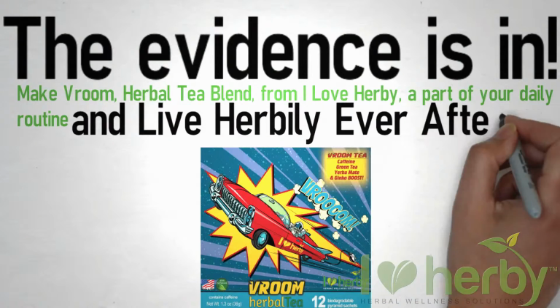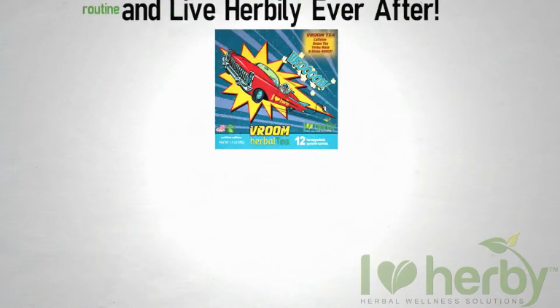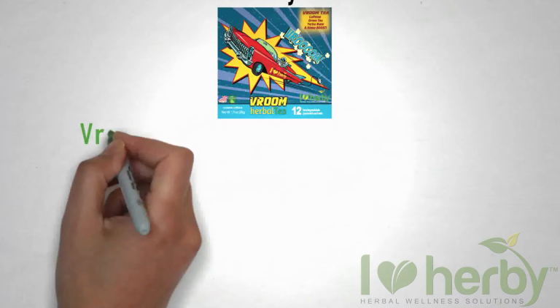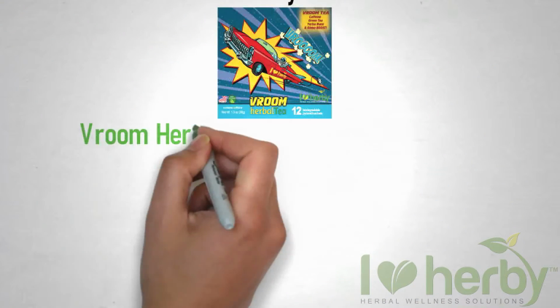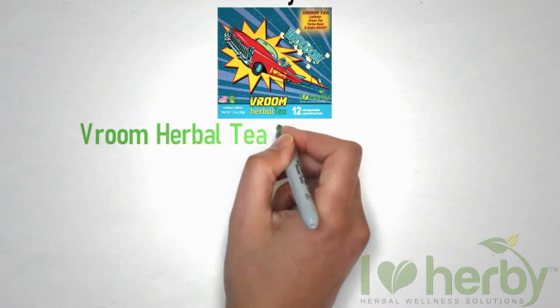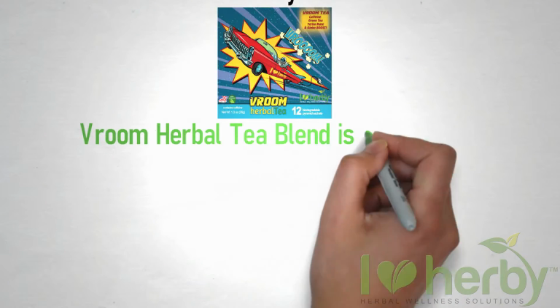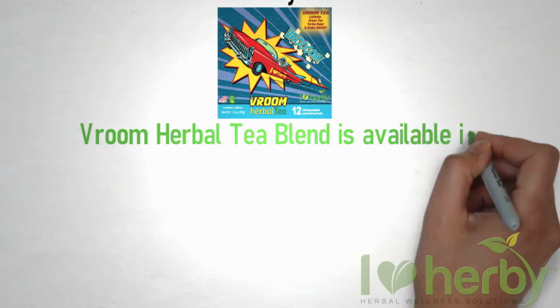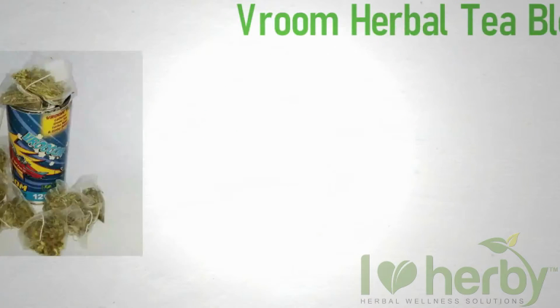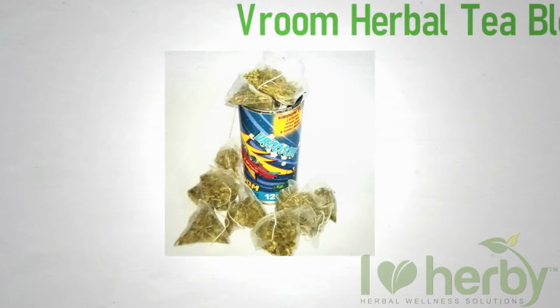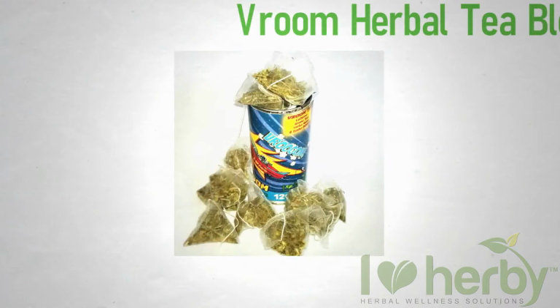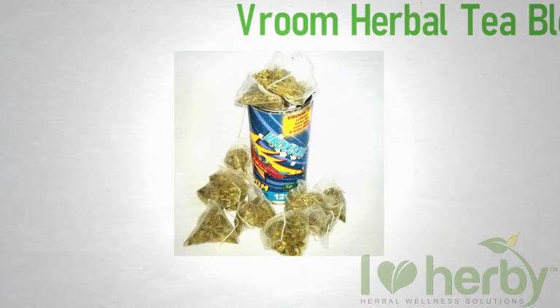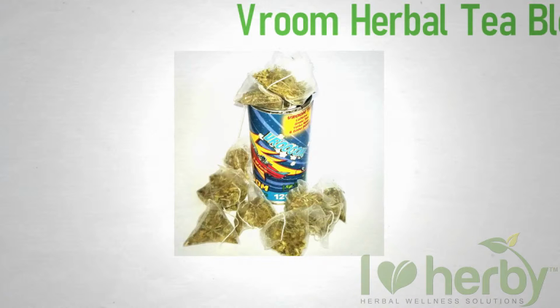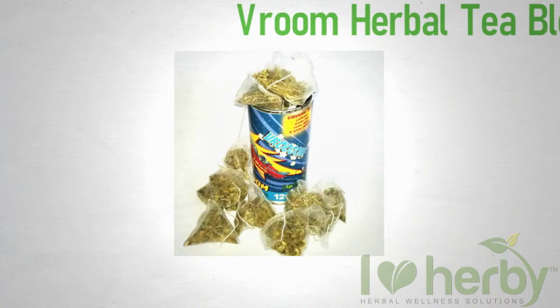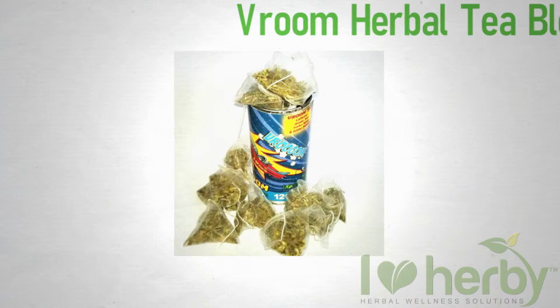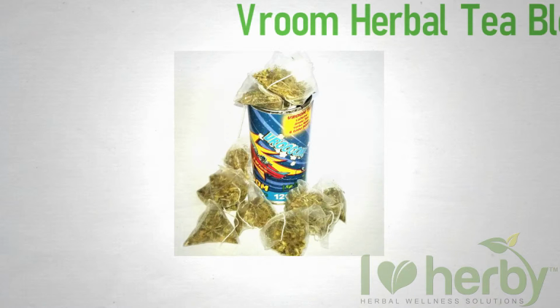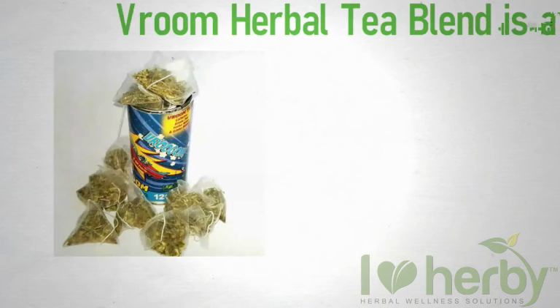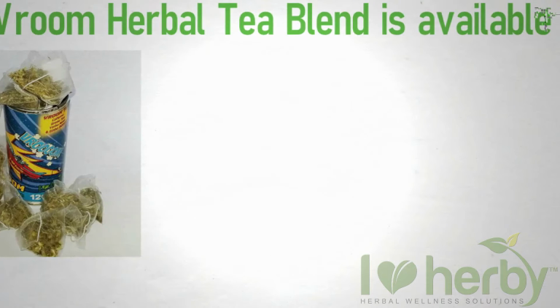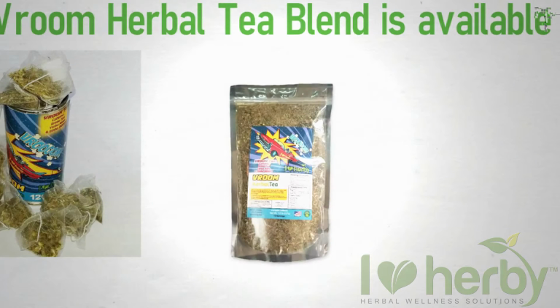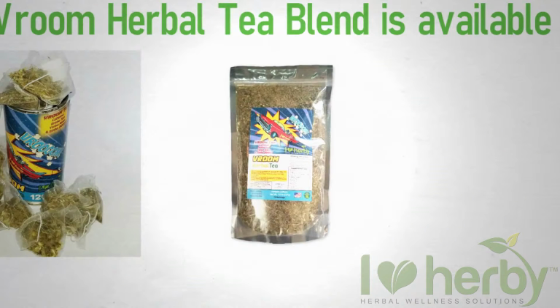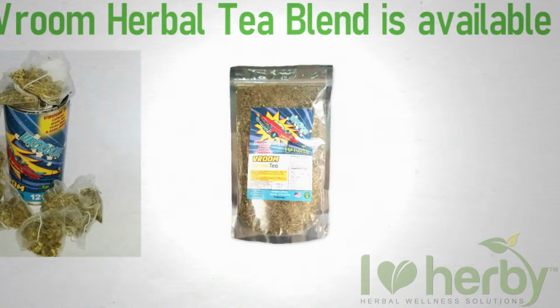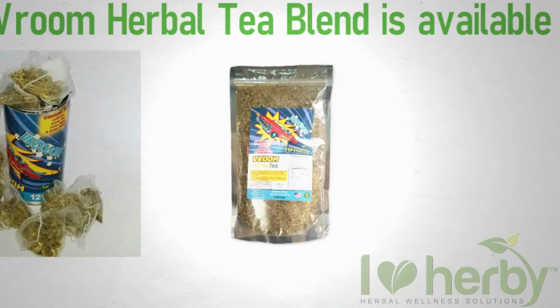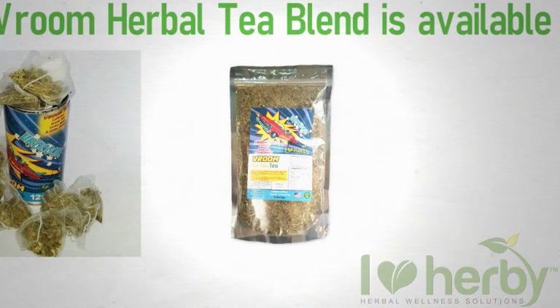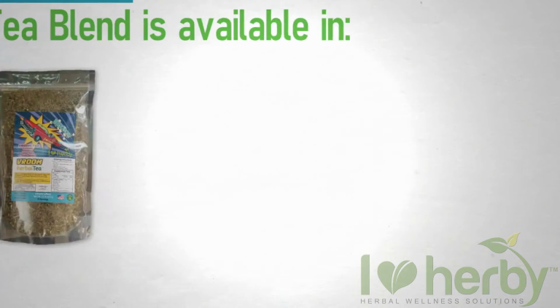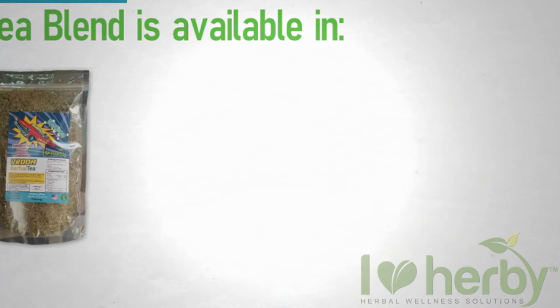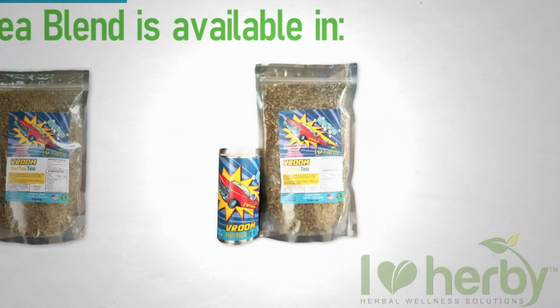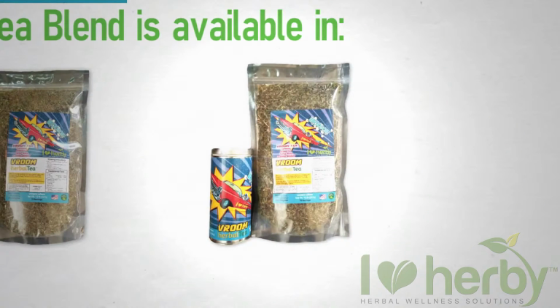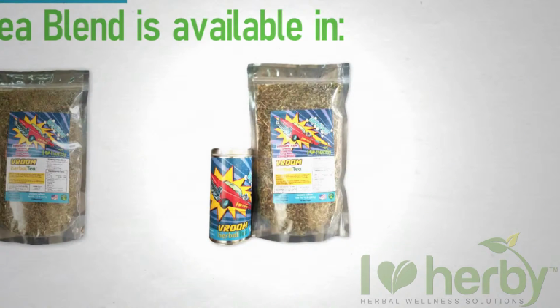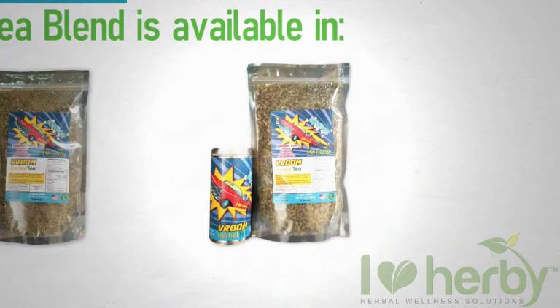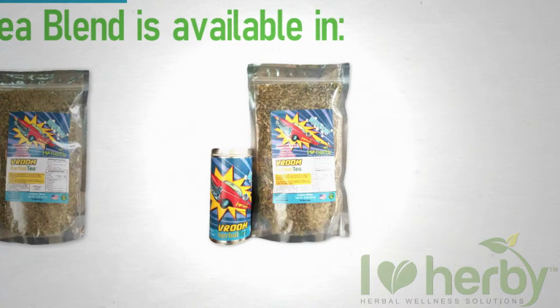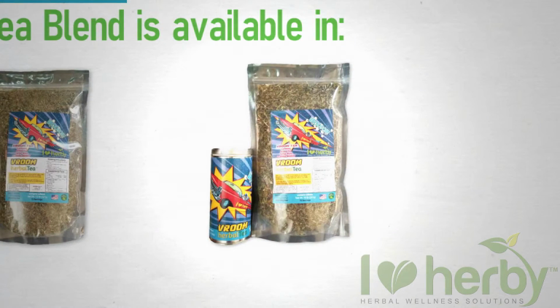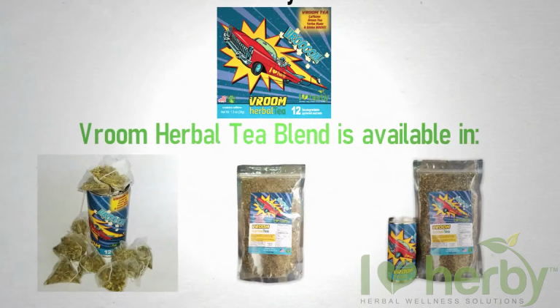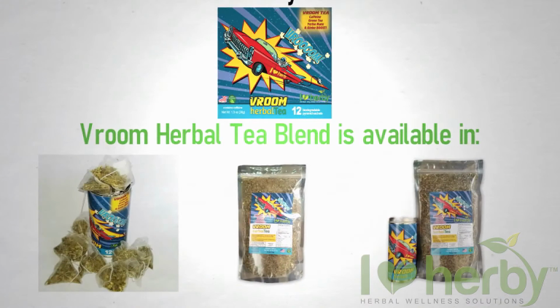Vroom Herbal Tea Blend is available in a metal tin with 12 biodegradable pyramid sachets, a half-pound loose tea bag, or you have the choice to save more by purchasing both the tin and bulk bag.